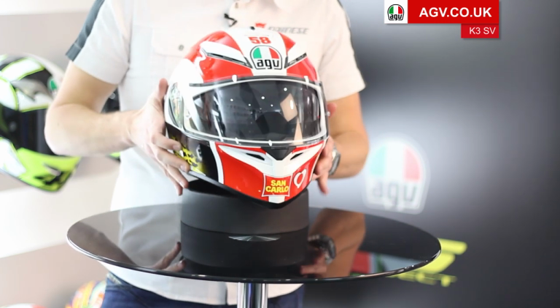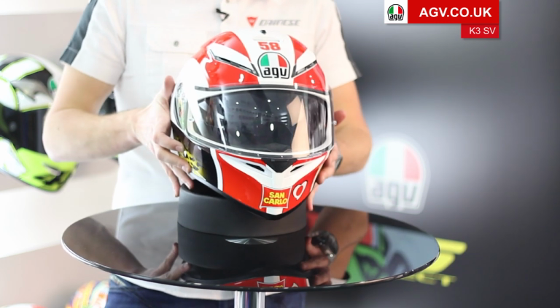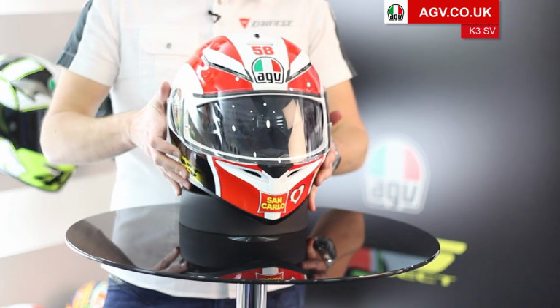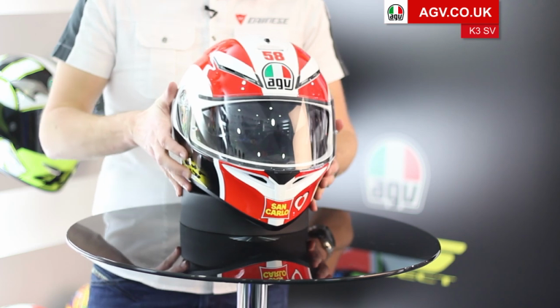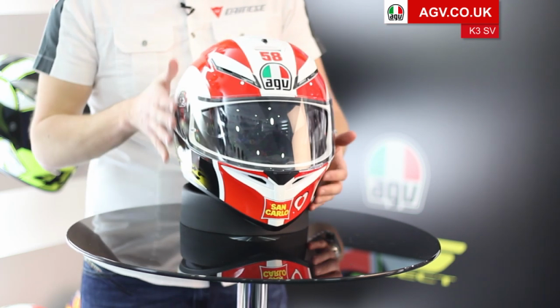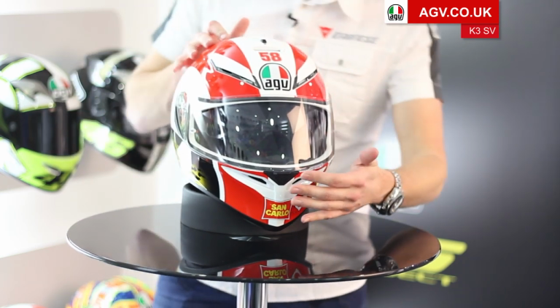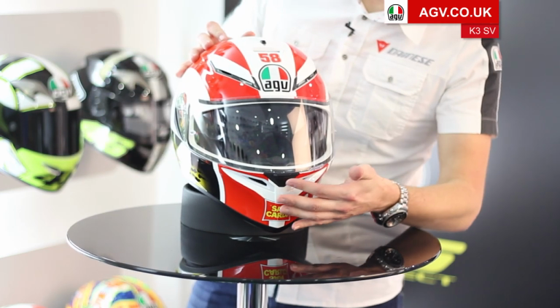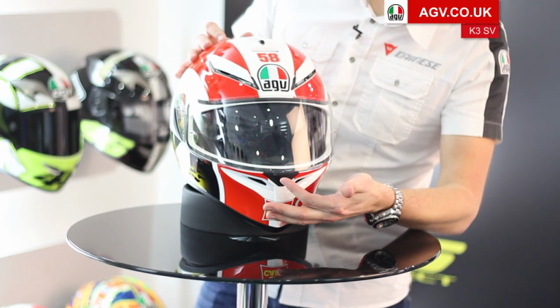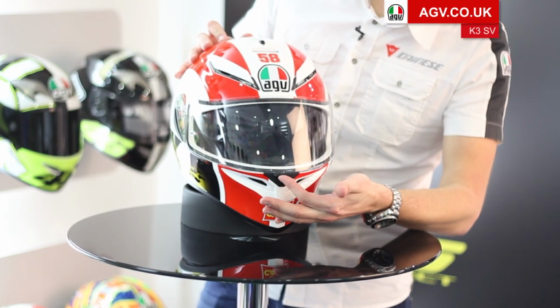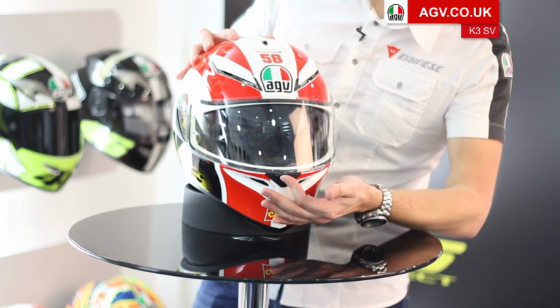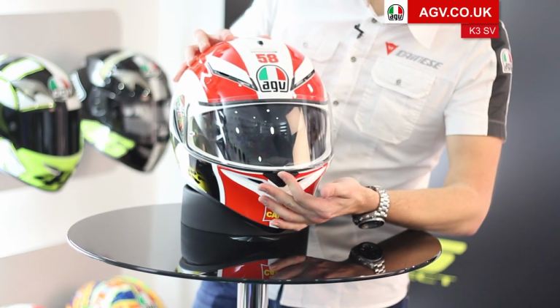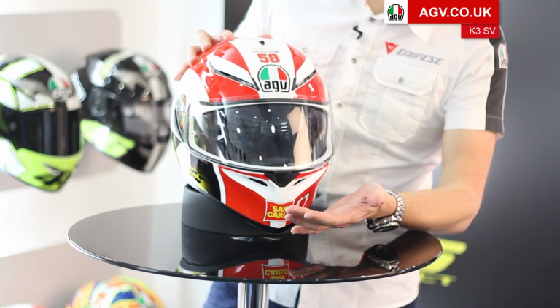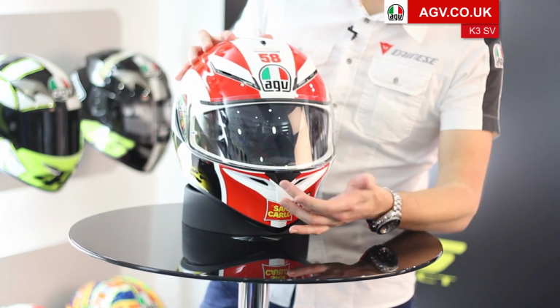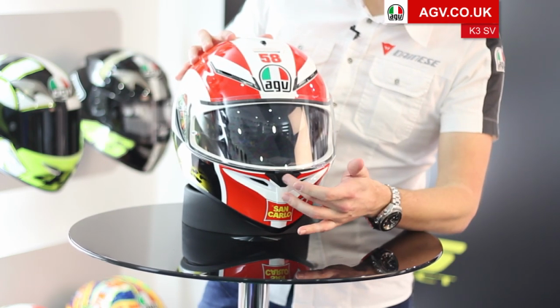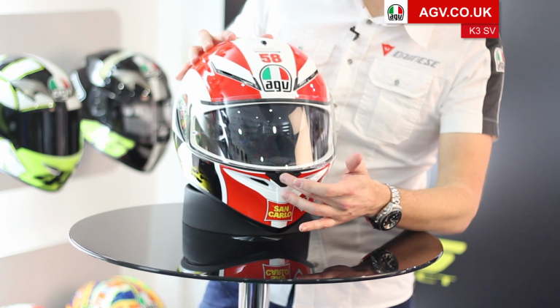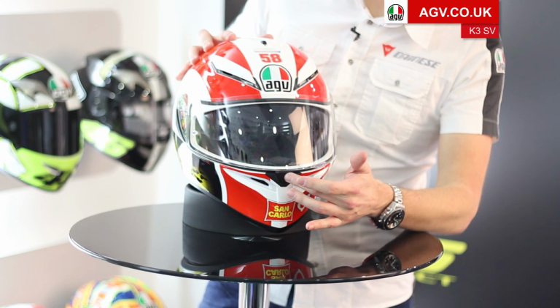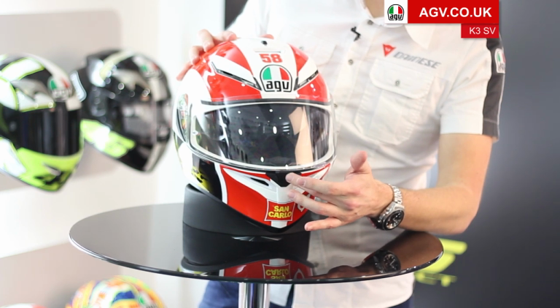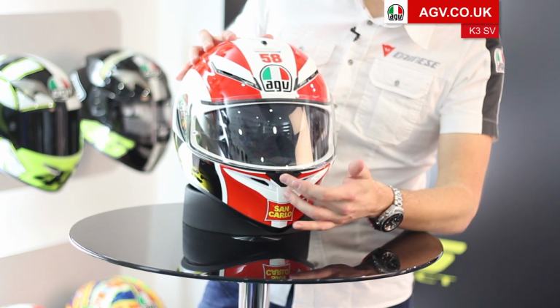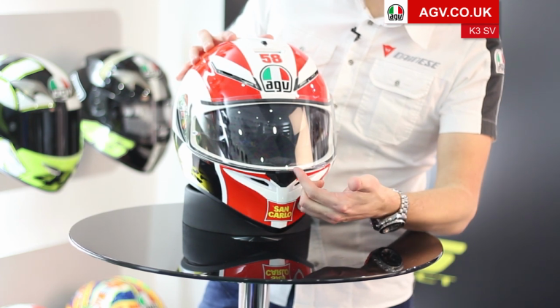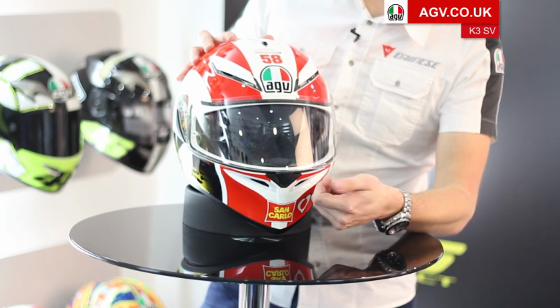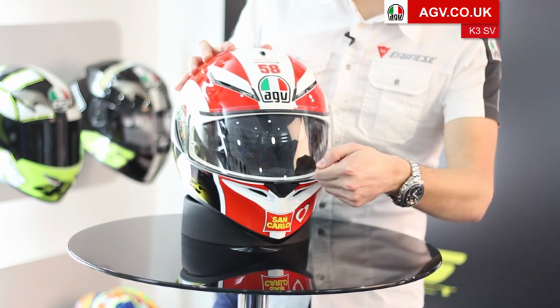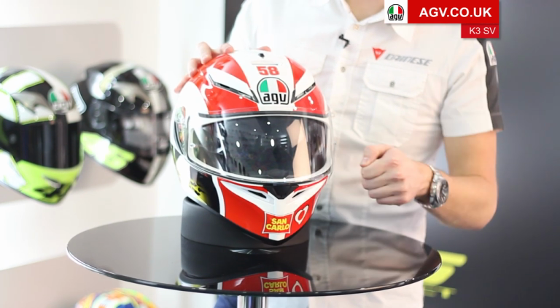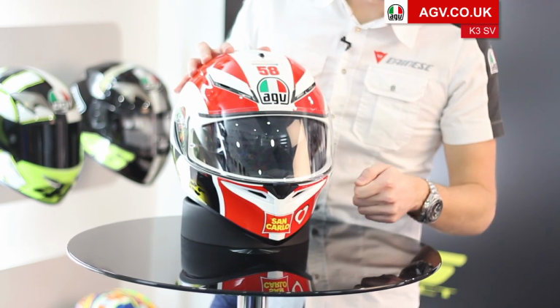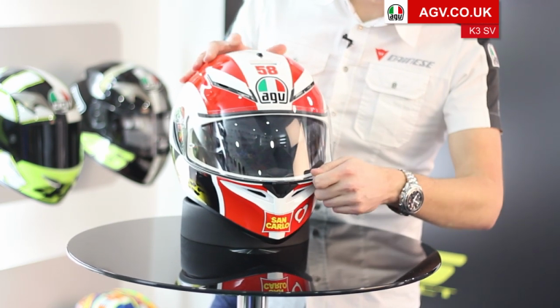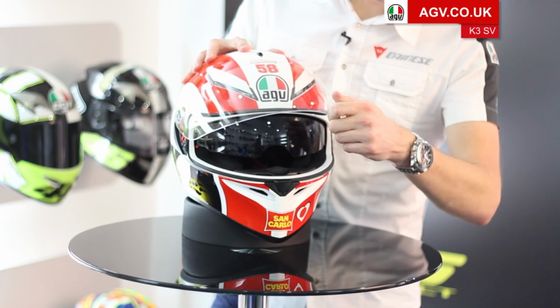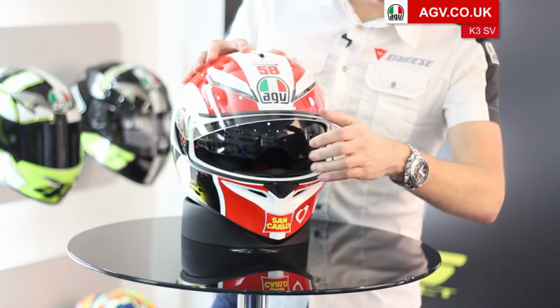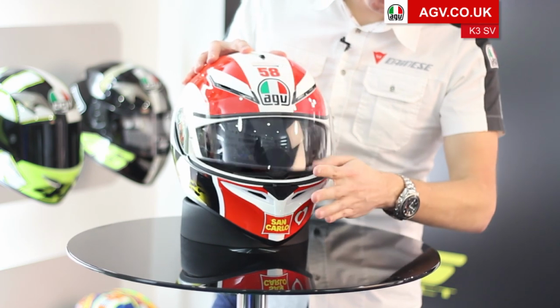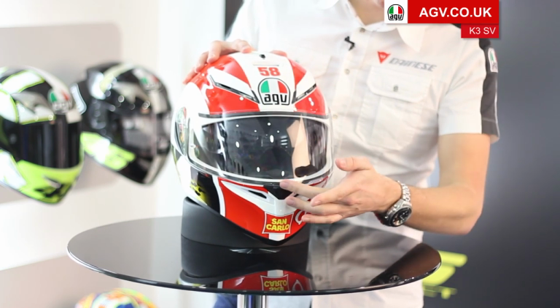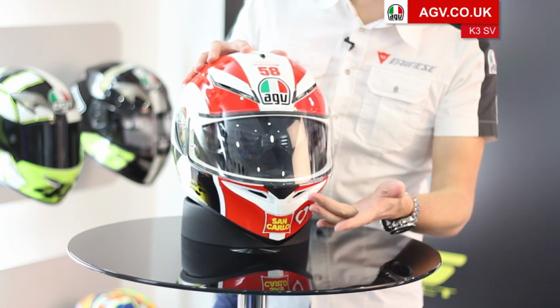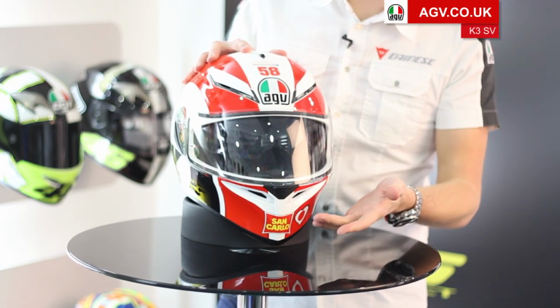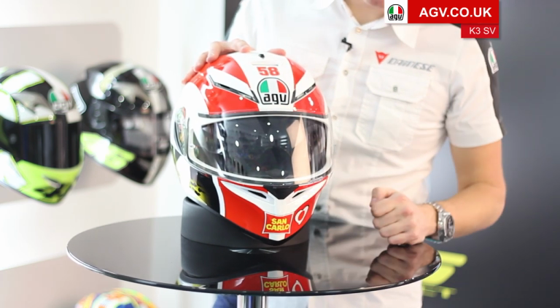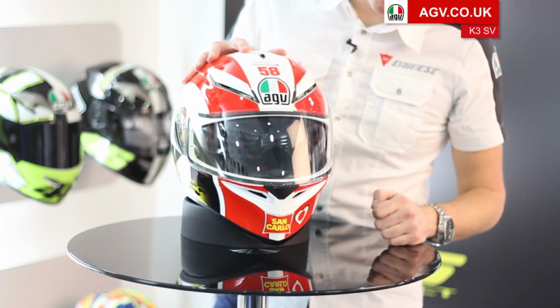Another really cool feature derived from the Pista GP is the ability to have the visor slightly open. With the micro lock on the front, you can push that up and it will crack the visor slightly open. Every time you shut the visor though, it will push that lock back down out of the way.